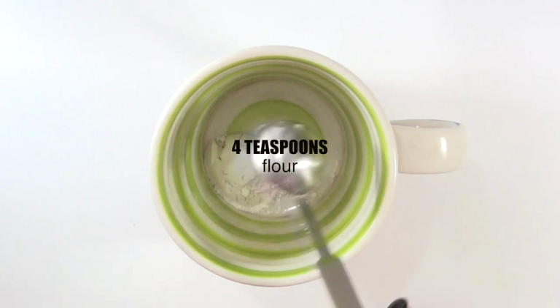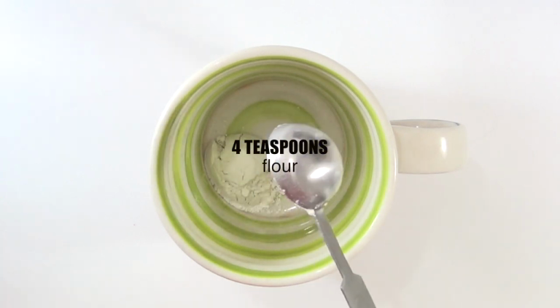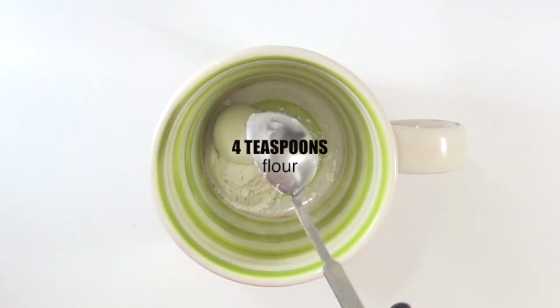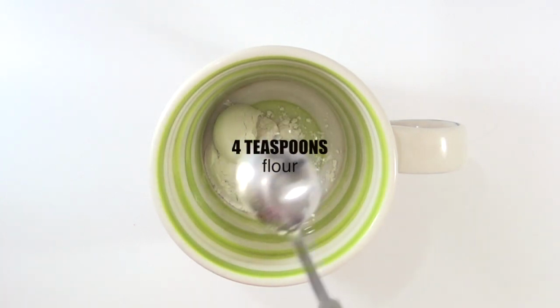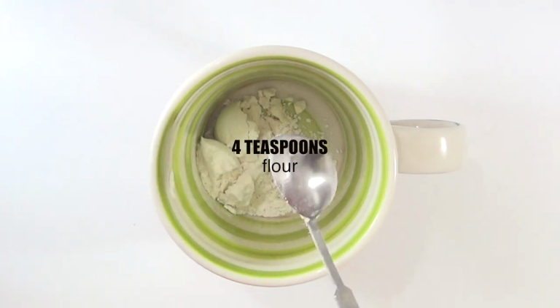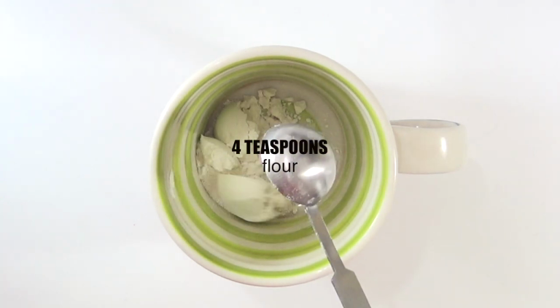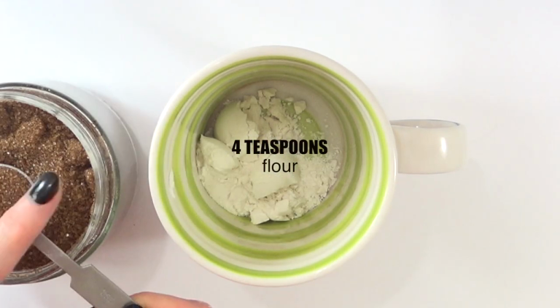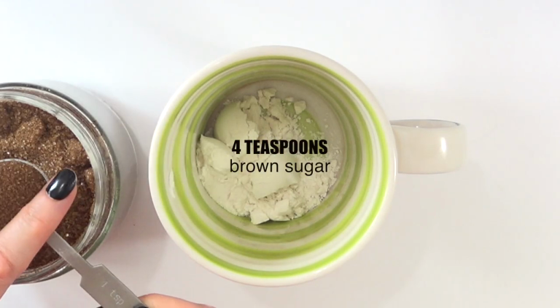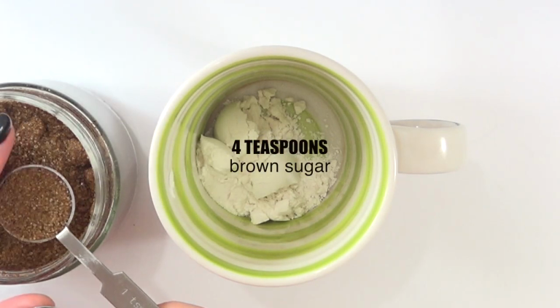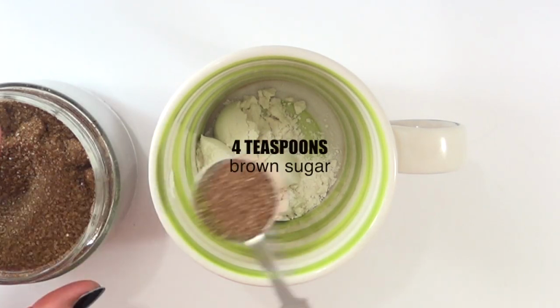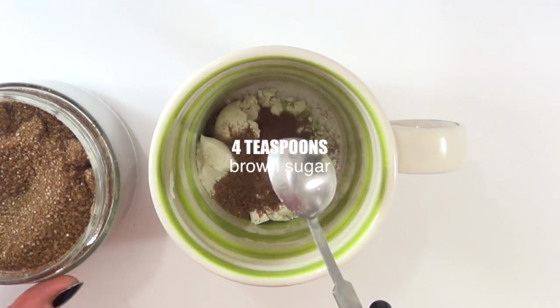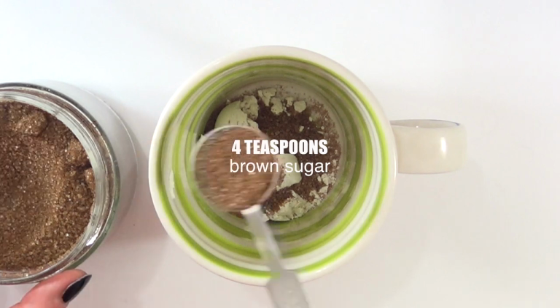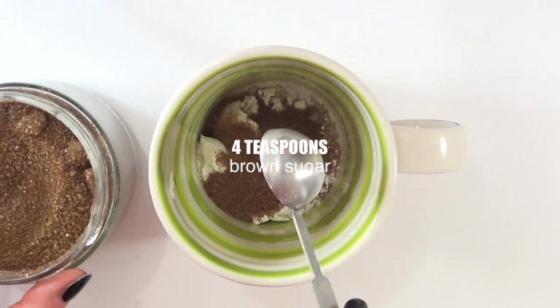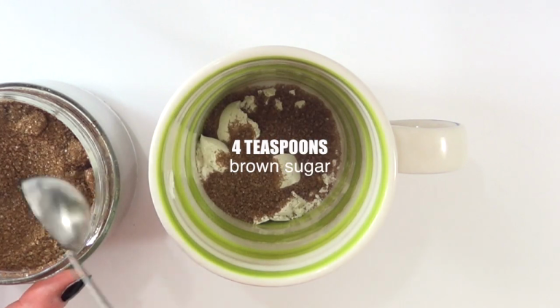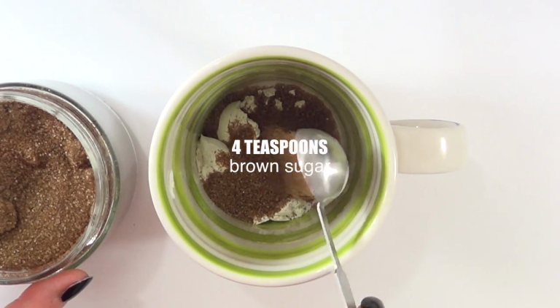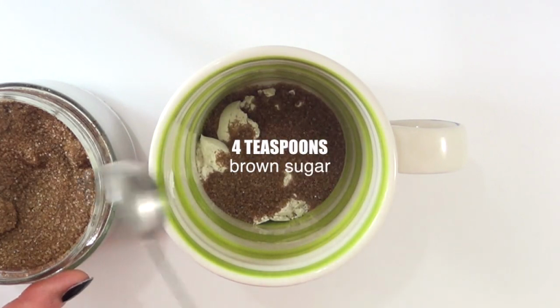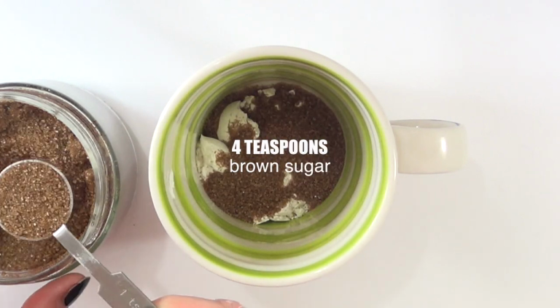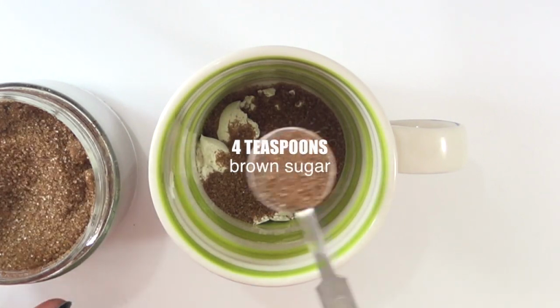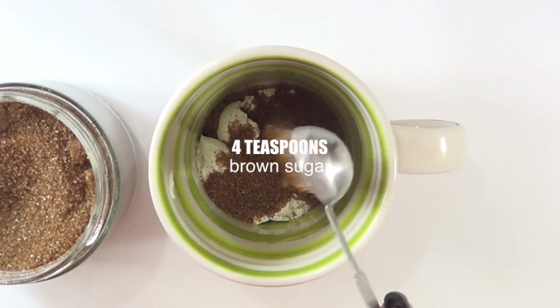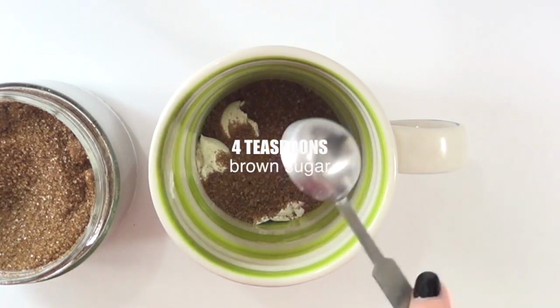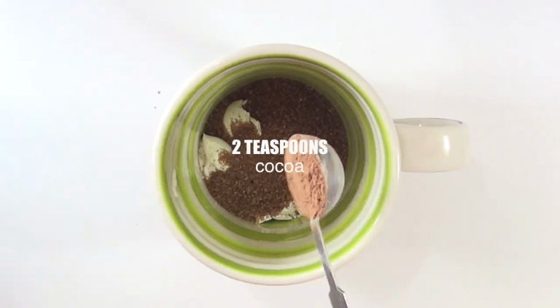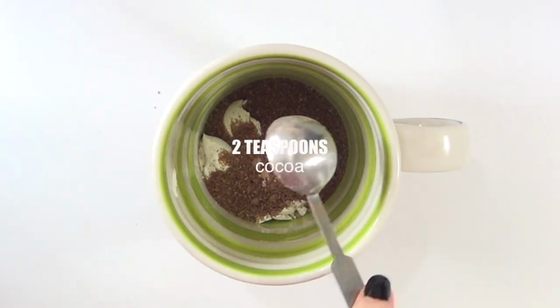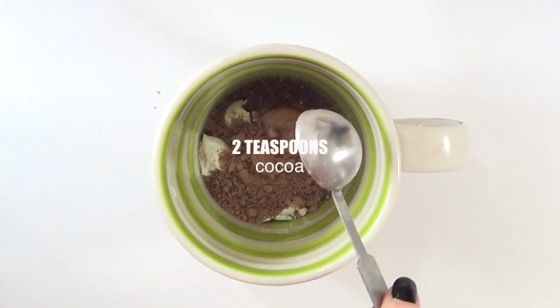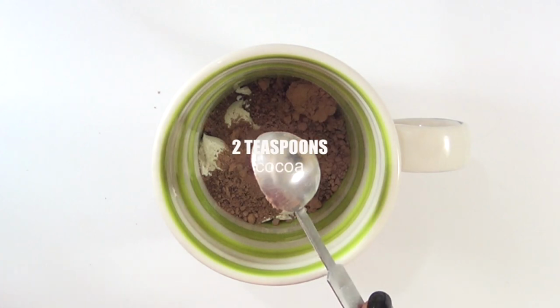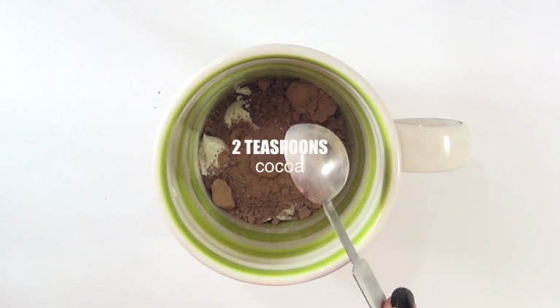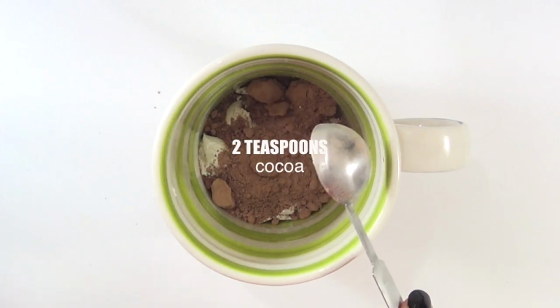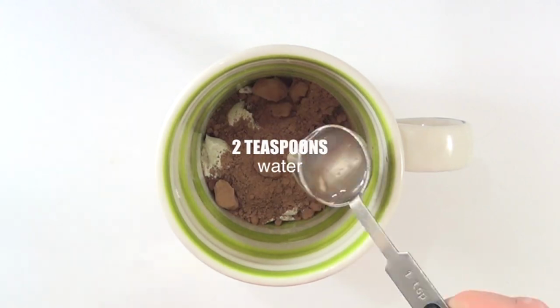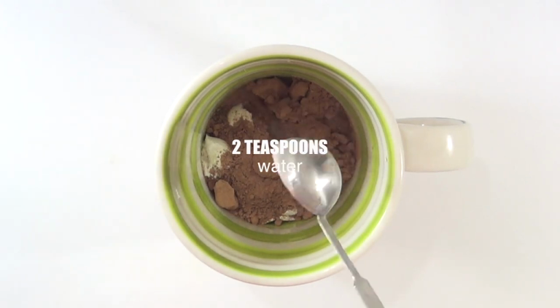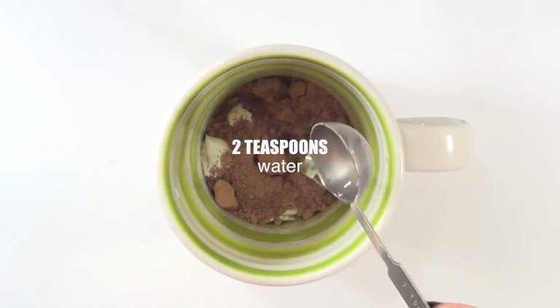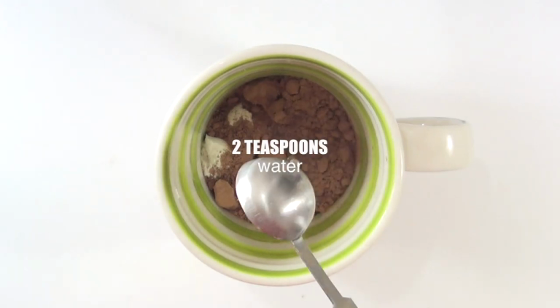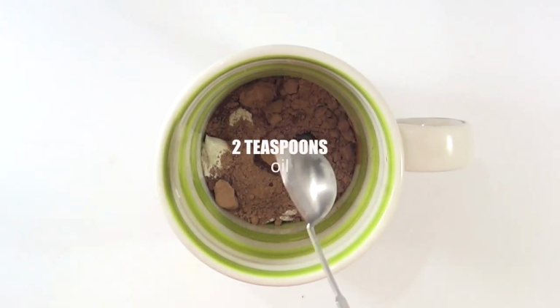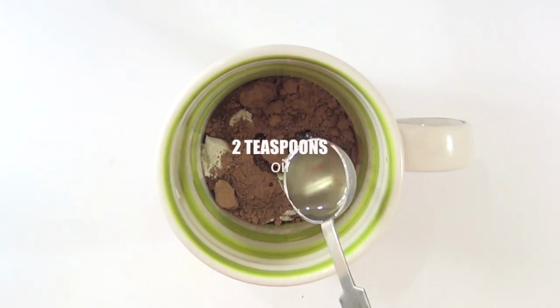We need four teaspoons of flour, then to that we add four teaspoons of sugar — I'm using brown sugar because I prefer how it tastes. To that we add two teaspoons of cocoa powder, two teaspoons of water, two teaspoons of oil, and a quarter of a teaspoon of vanilla.